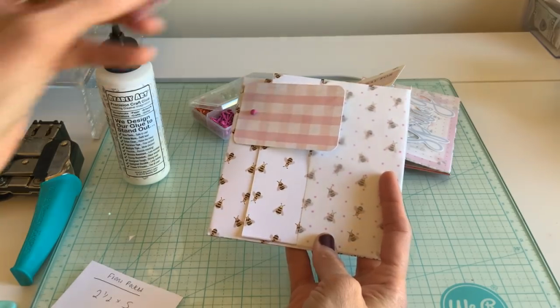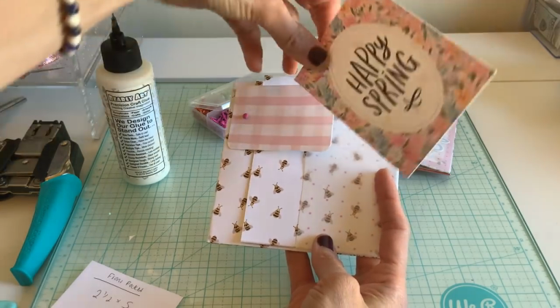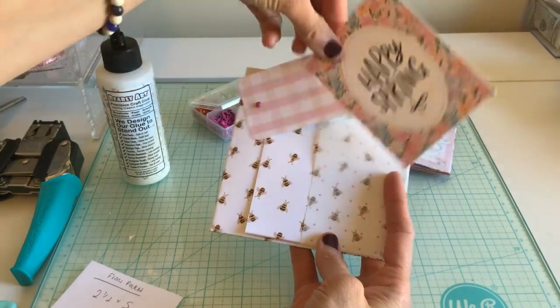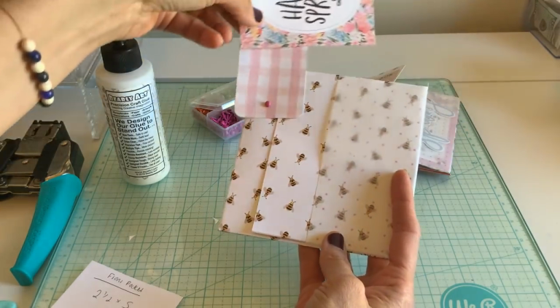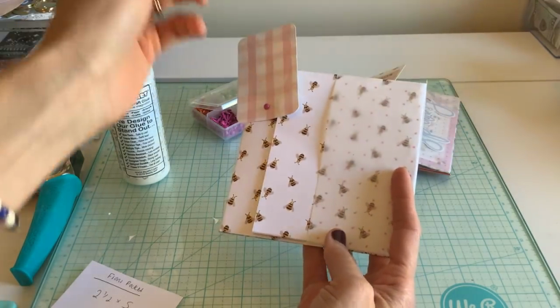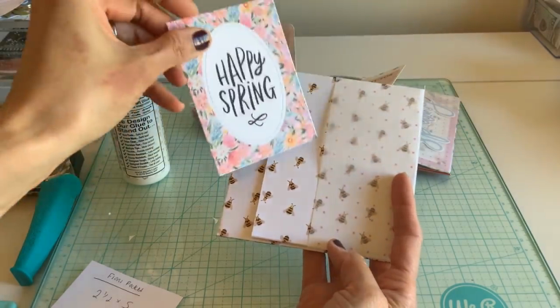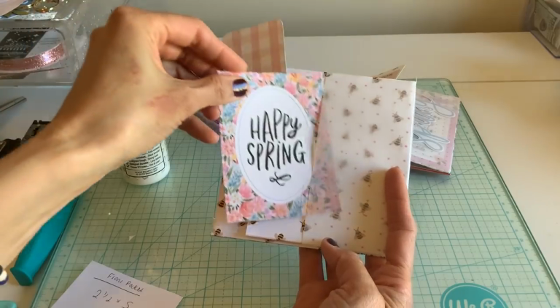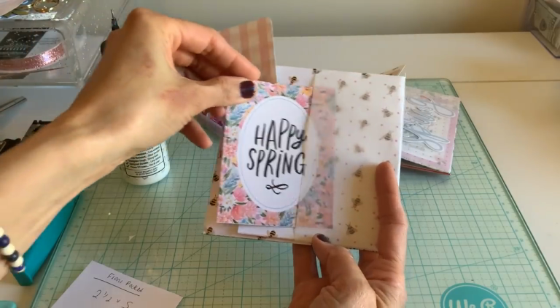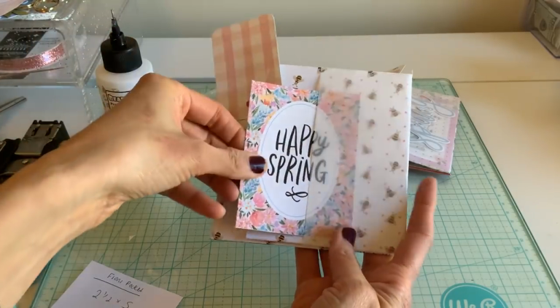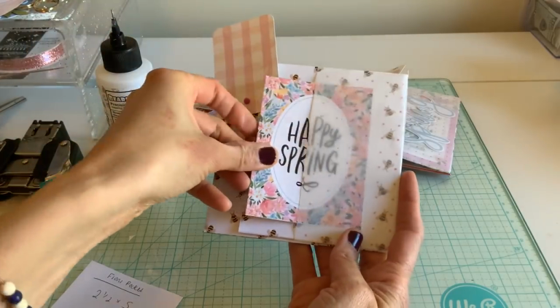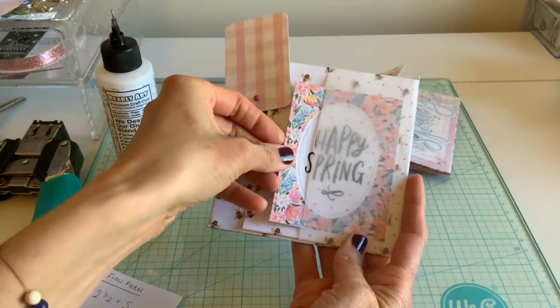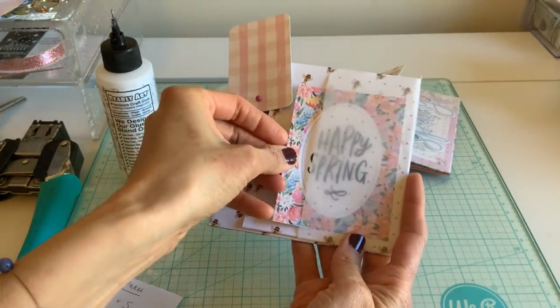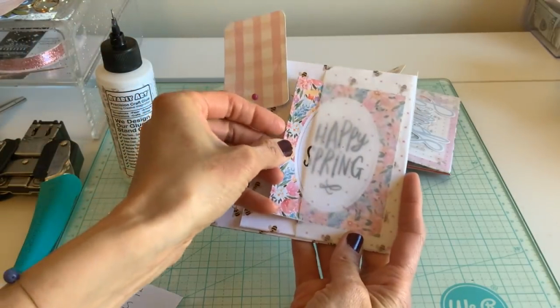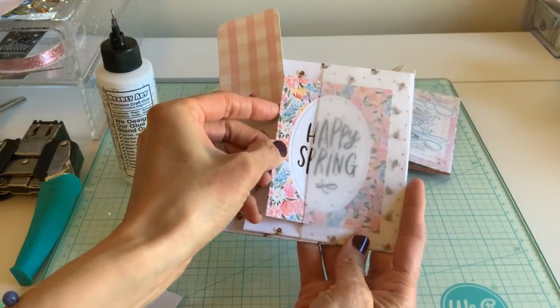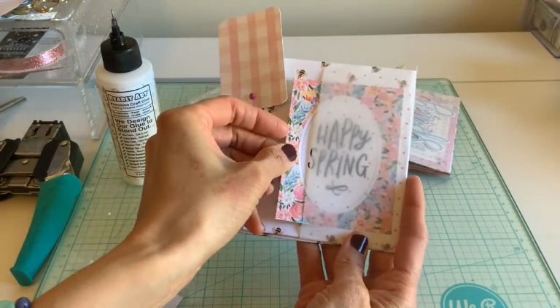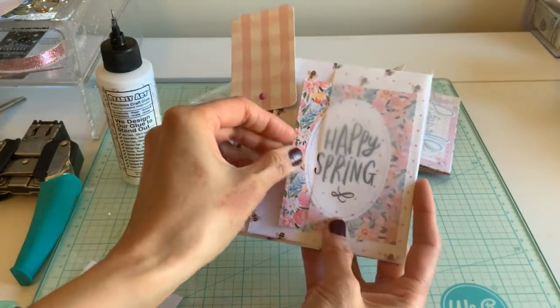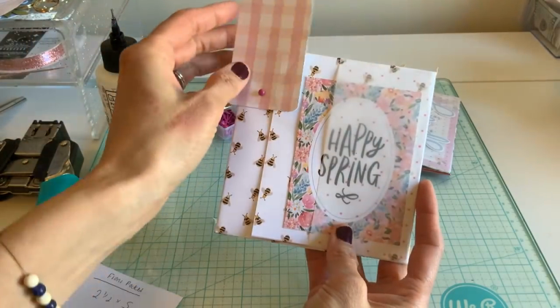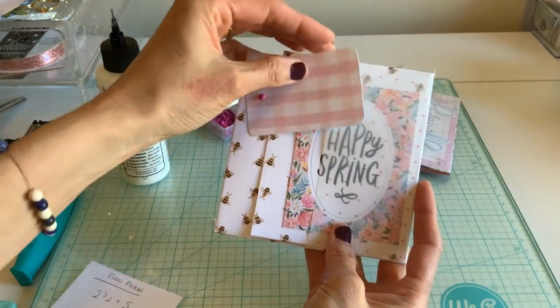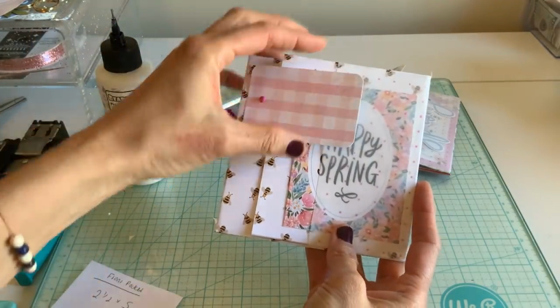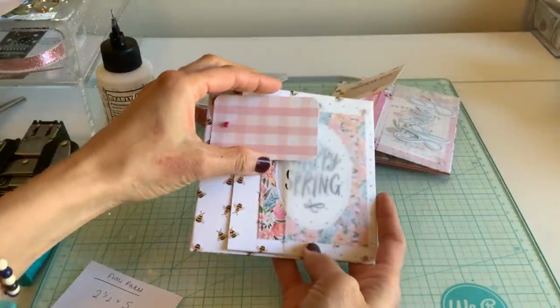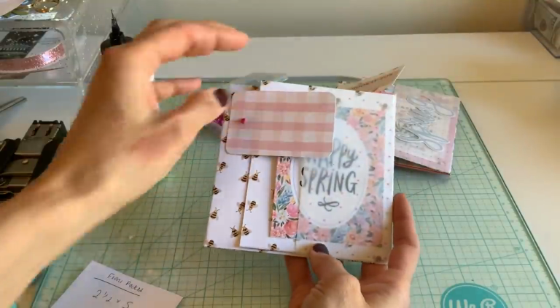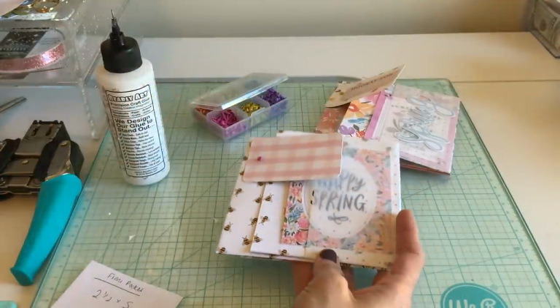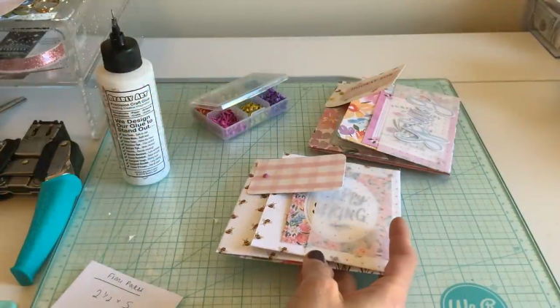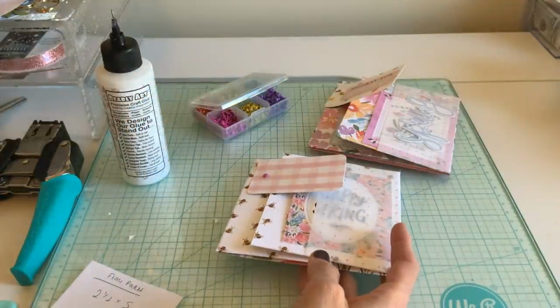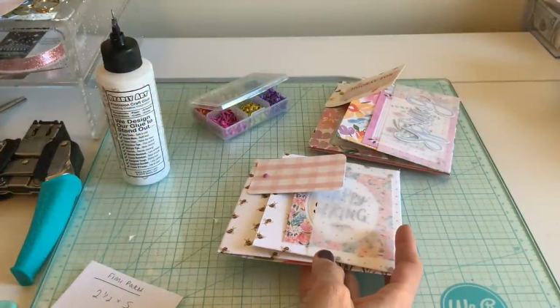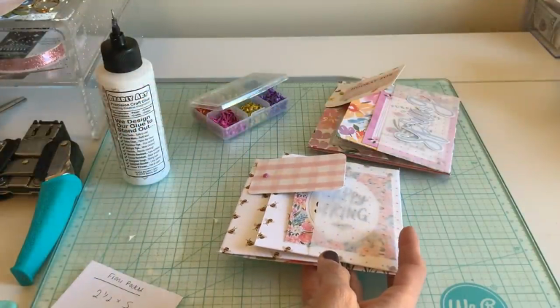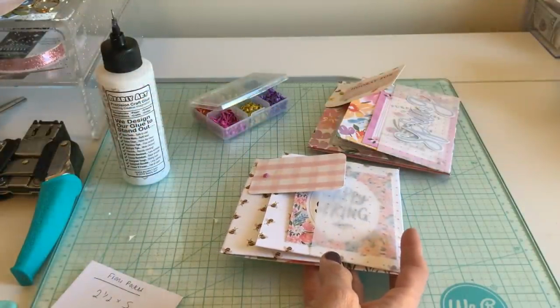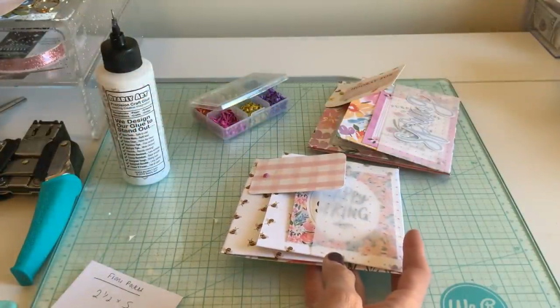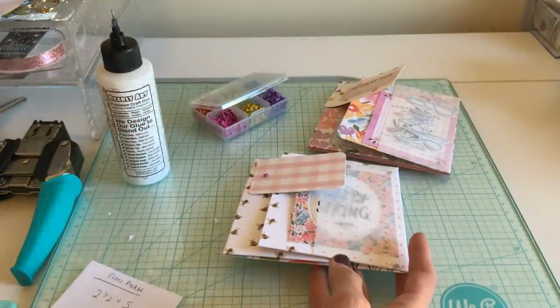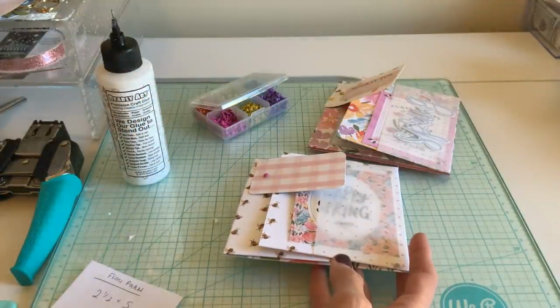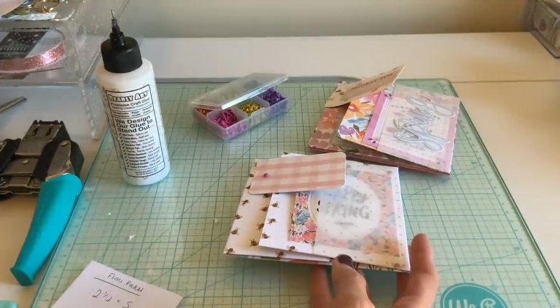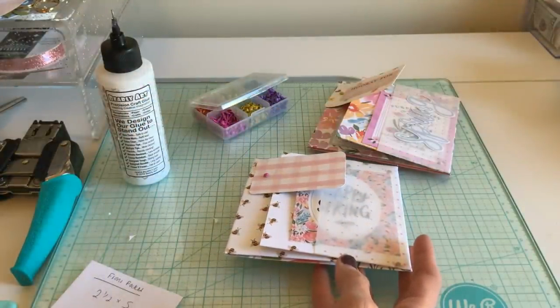I'm not seeing too many bees on the front page — I would have rather had them there but I did my score backwards, so just be careful with your paper. It just says 'Happy Spring.'